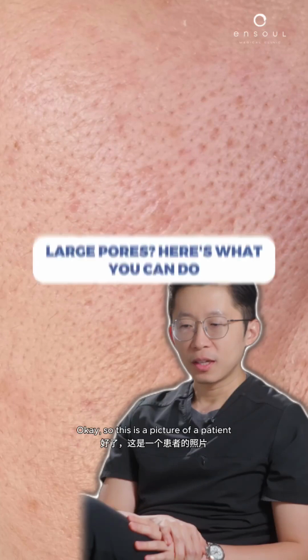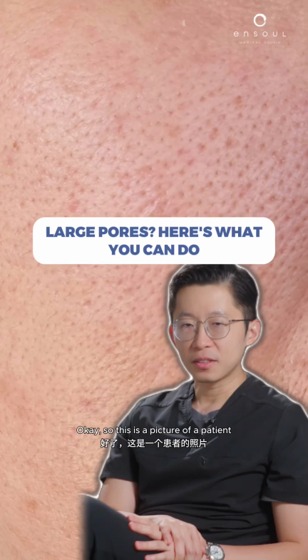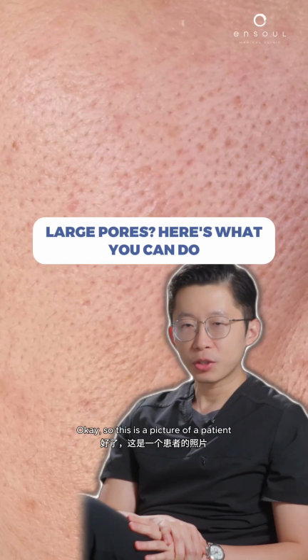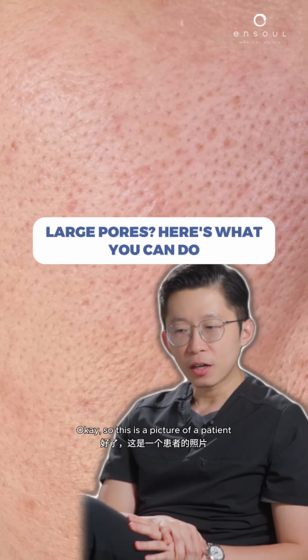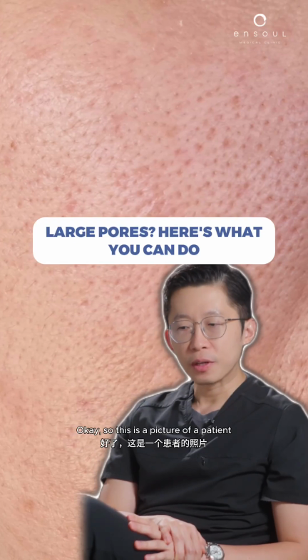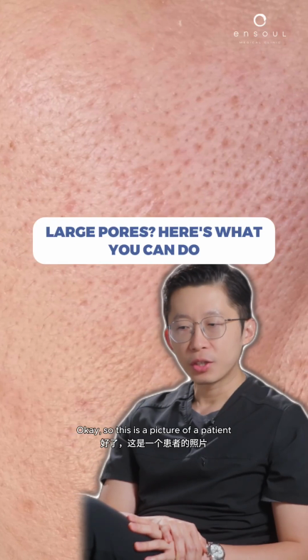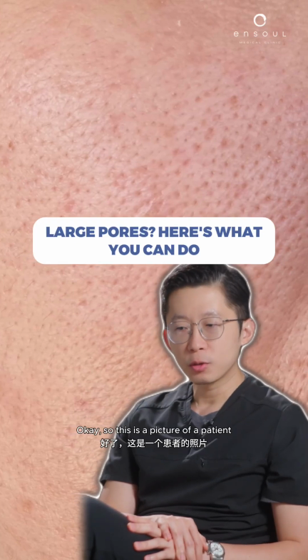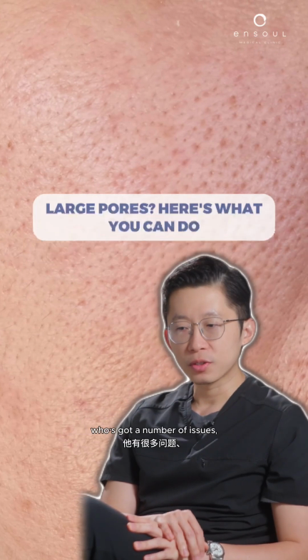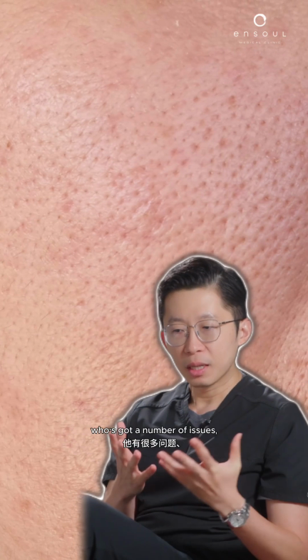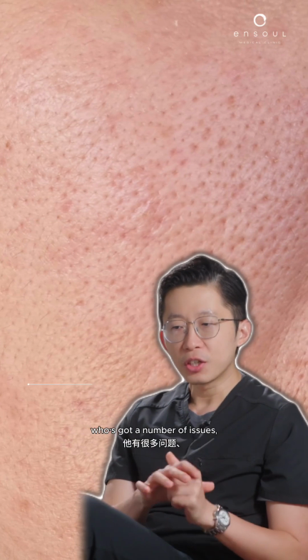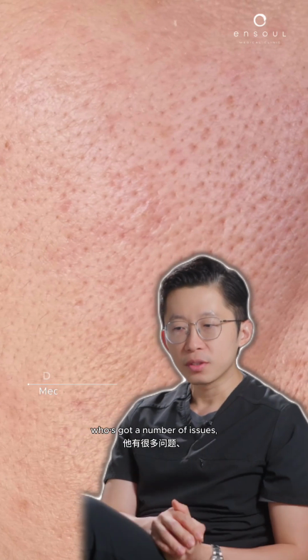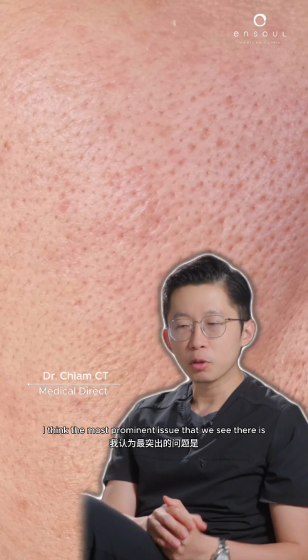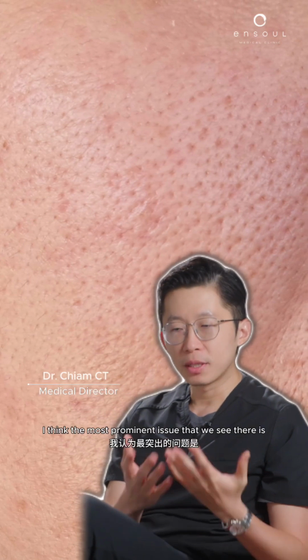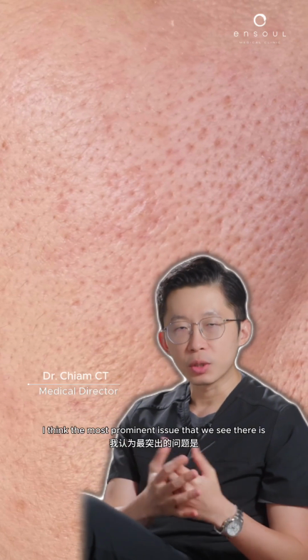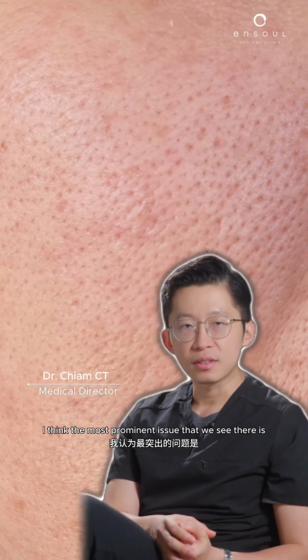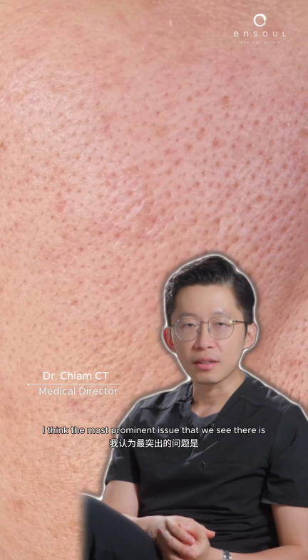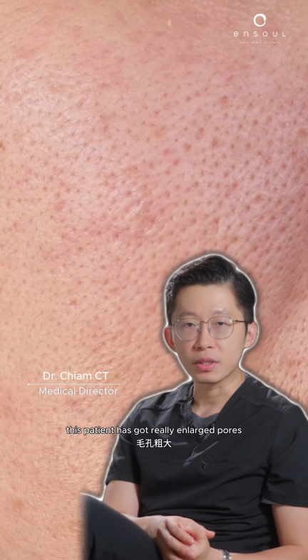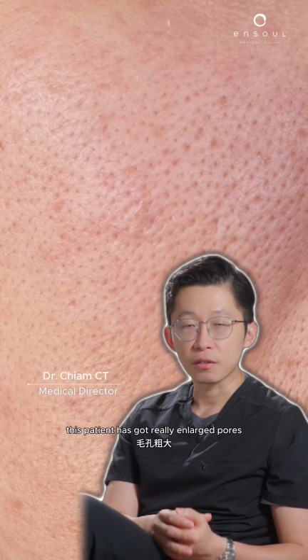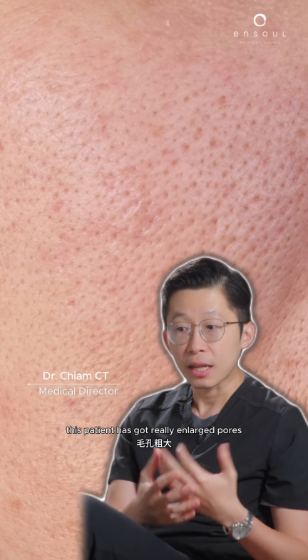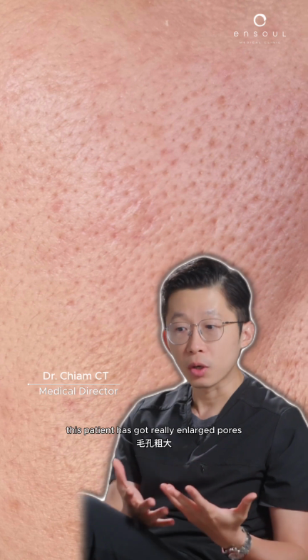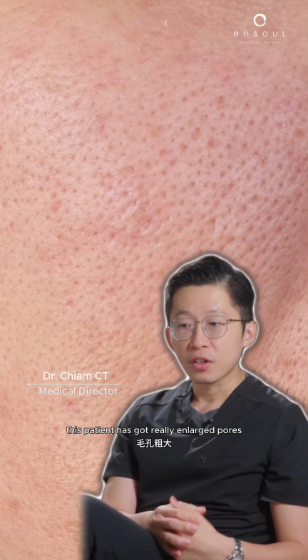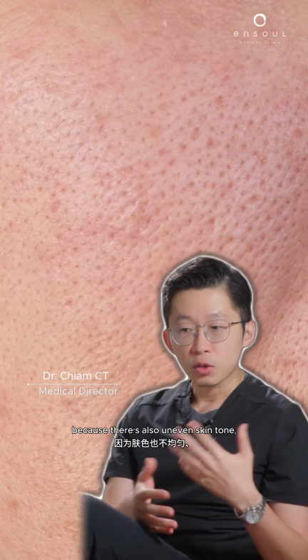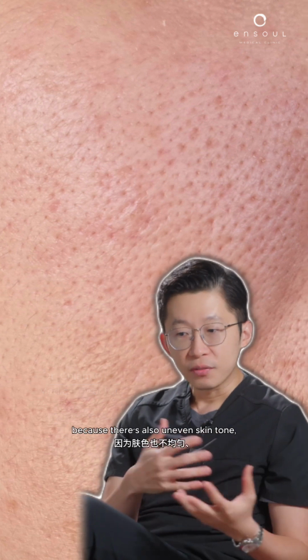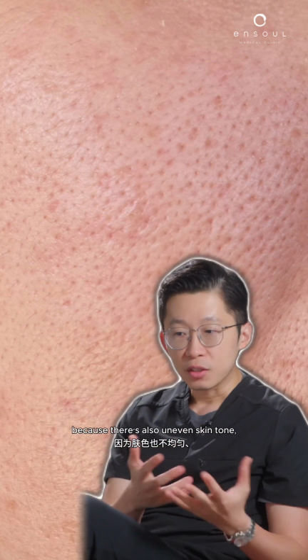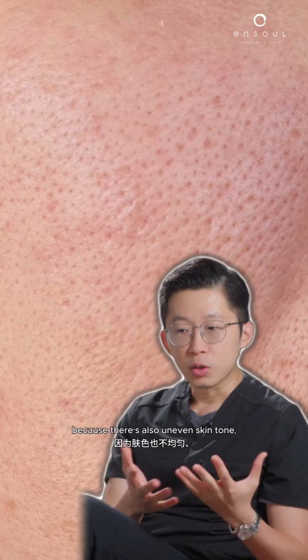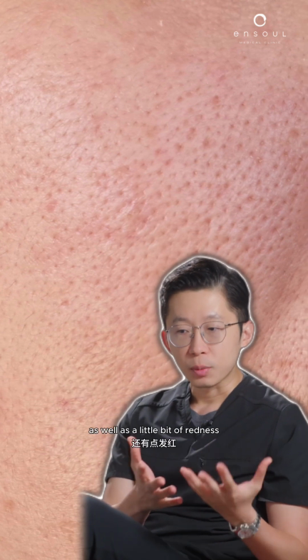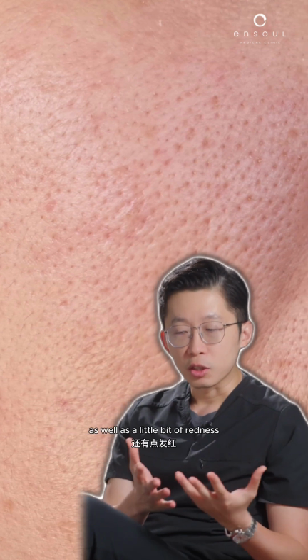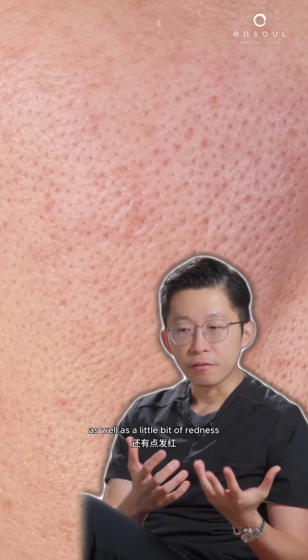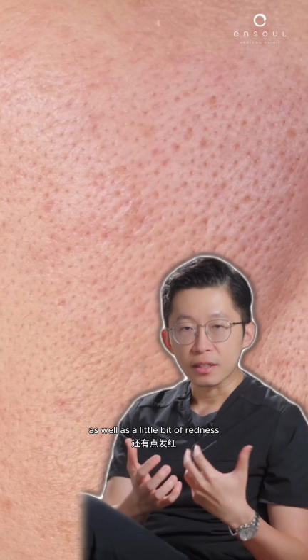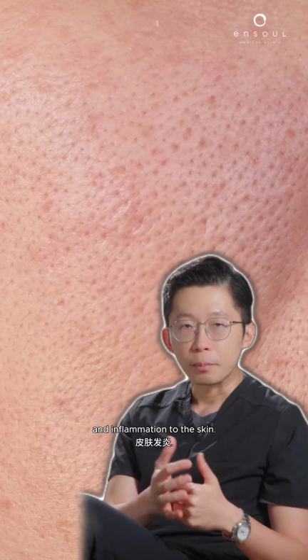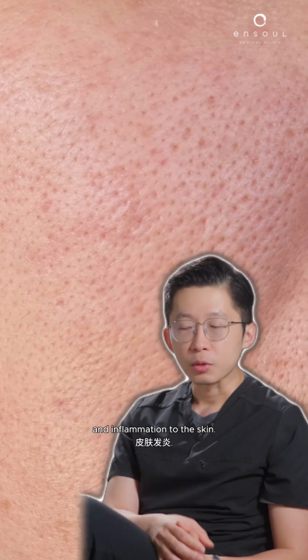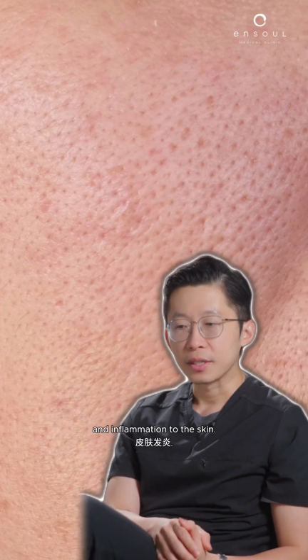This is a picture of a patient who has a number of issues. The most prominent issue is that this patient has got really enlarged pores, and there's also uneven skin tone as well as a little bit of redness and inflammation to the skin.